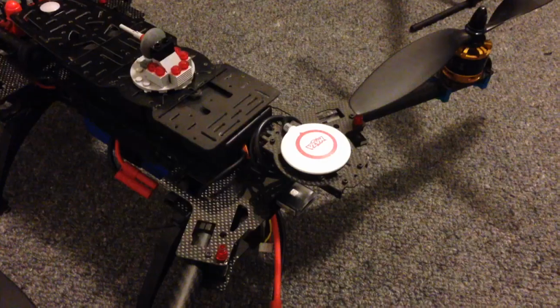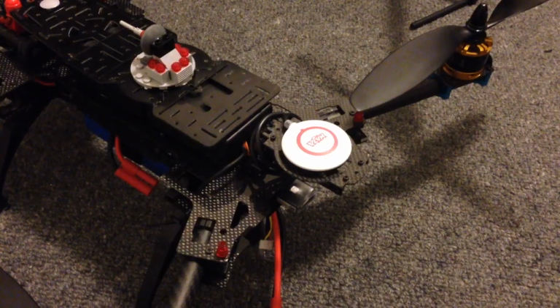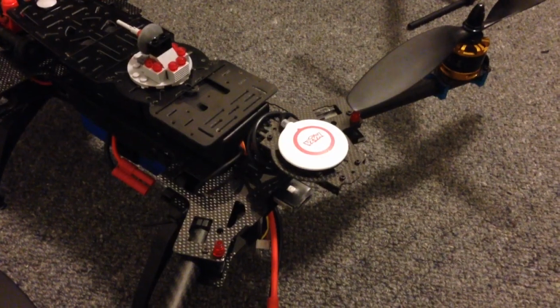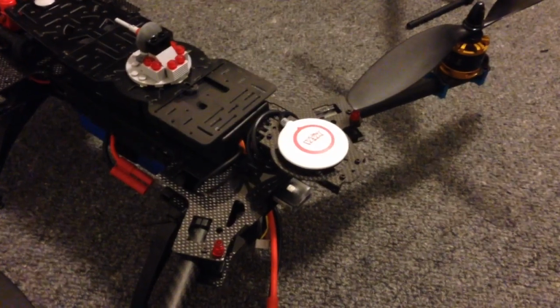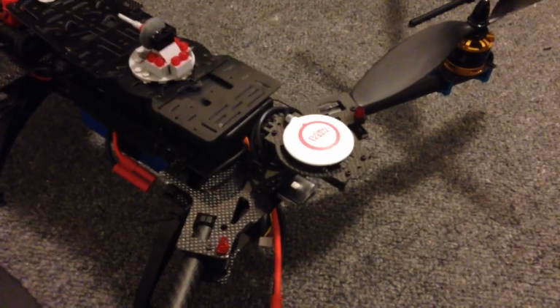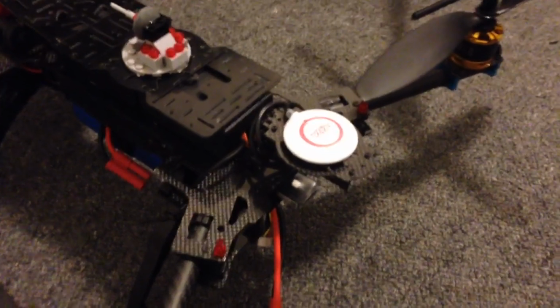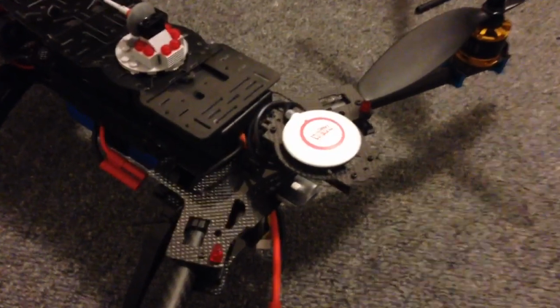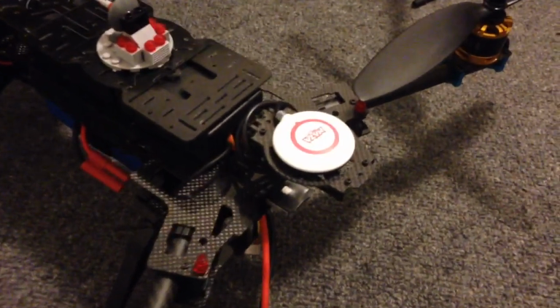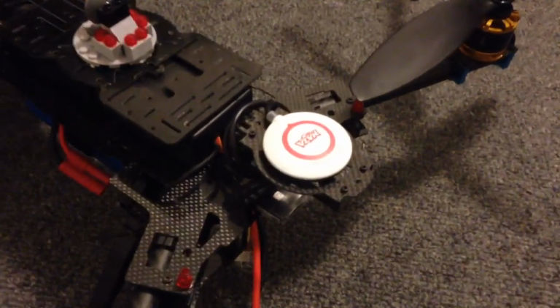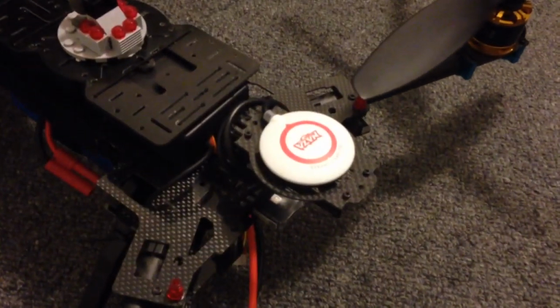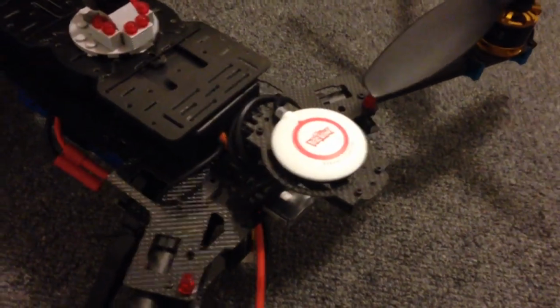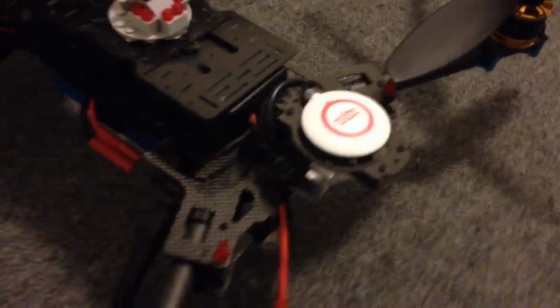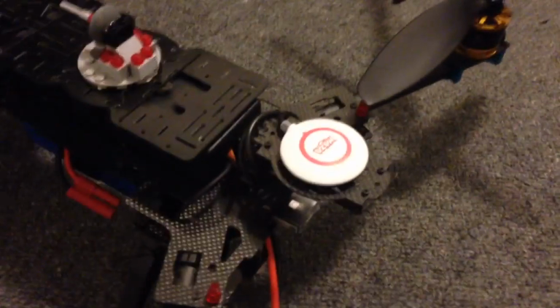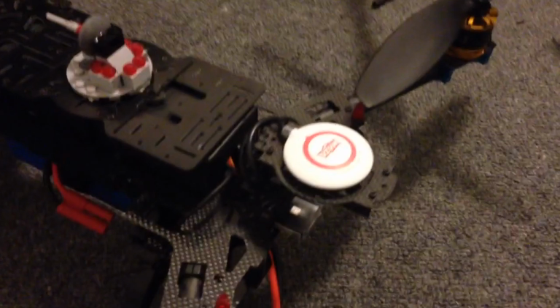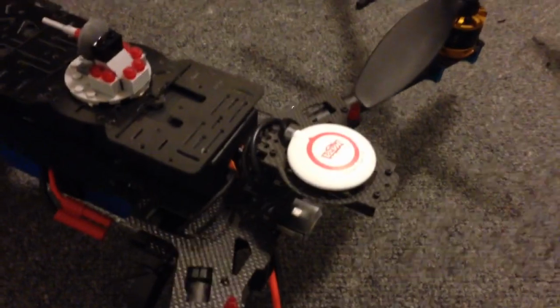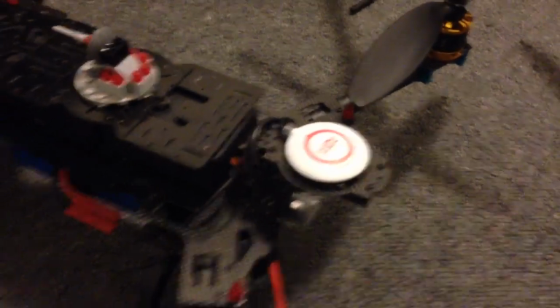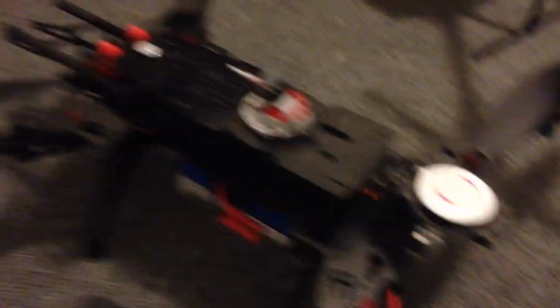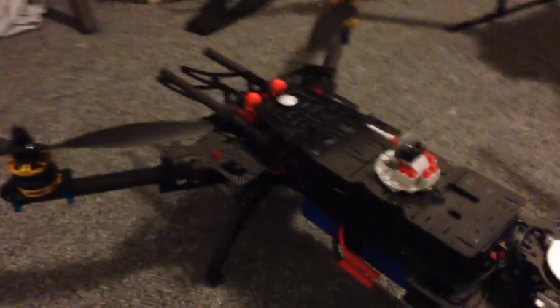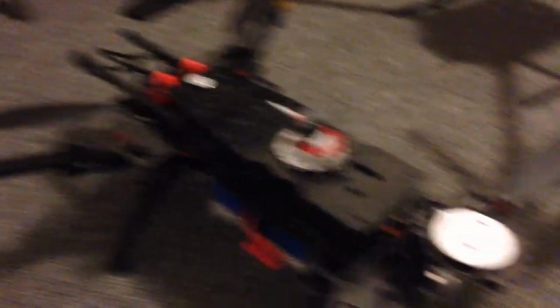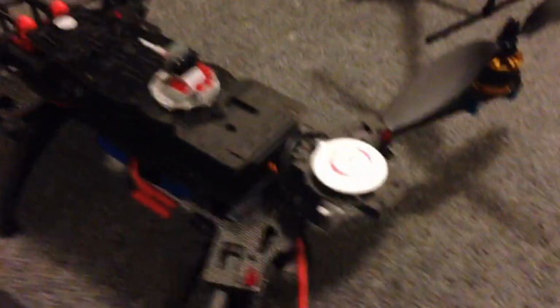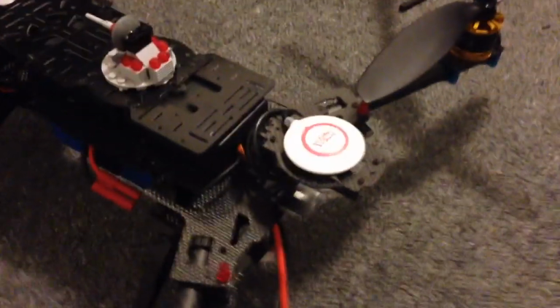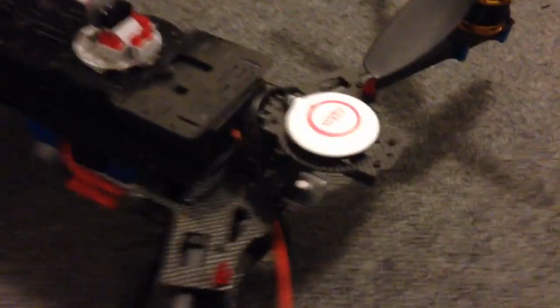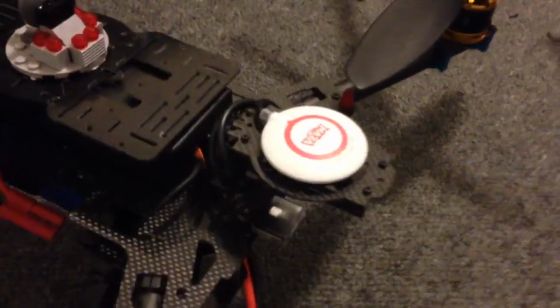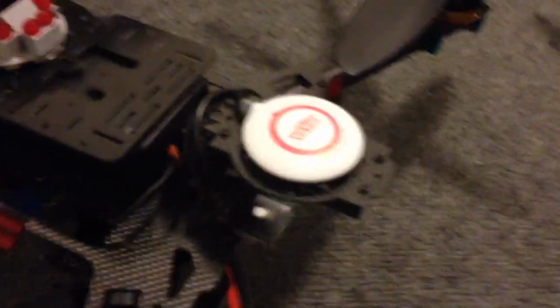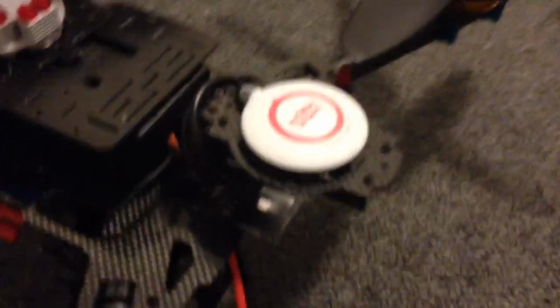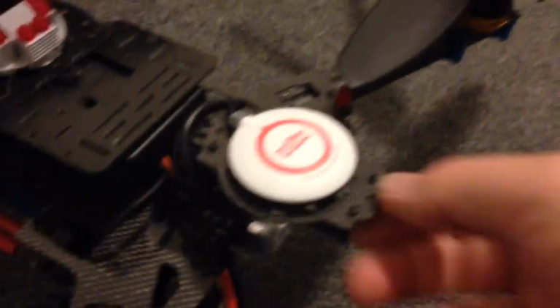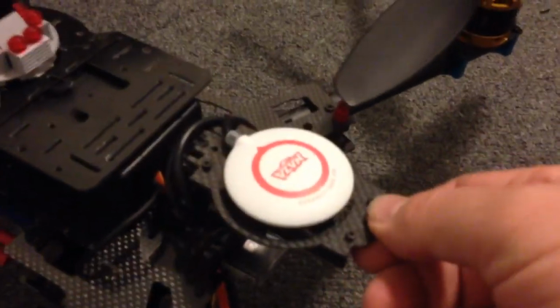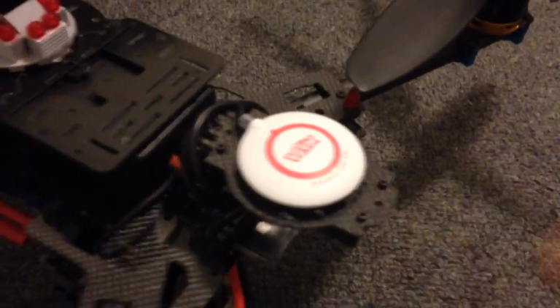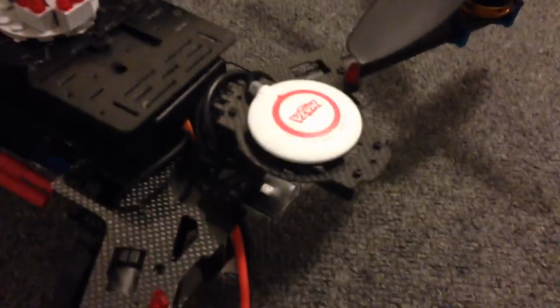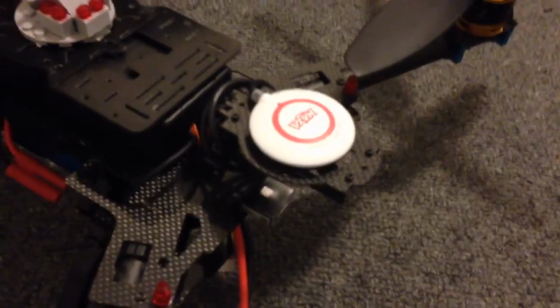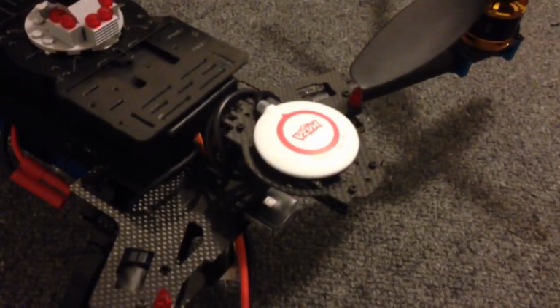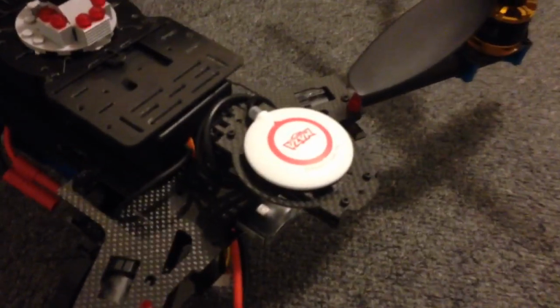Hey guys, it's Rob. I just thought I'd do a quick video on how I mount my antennas with my NASA units. This is the Hobby King Alien 560 Quadrant — I'm just using the normal mounting plate and it works fine.